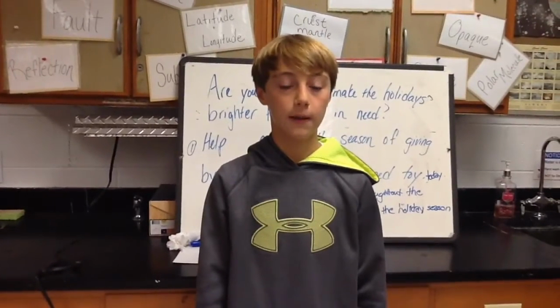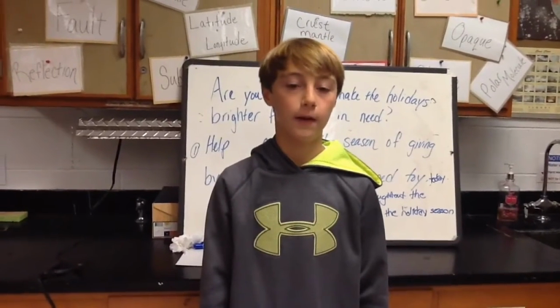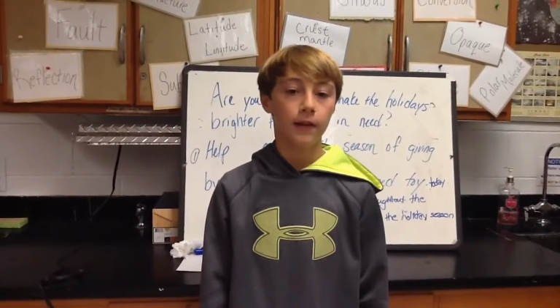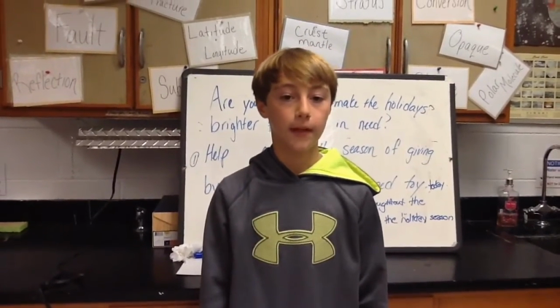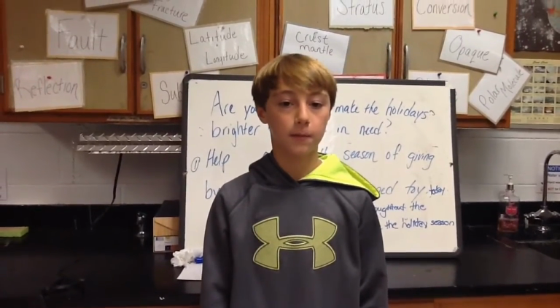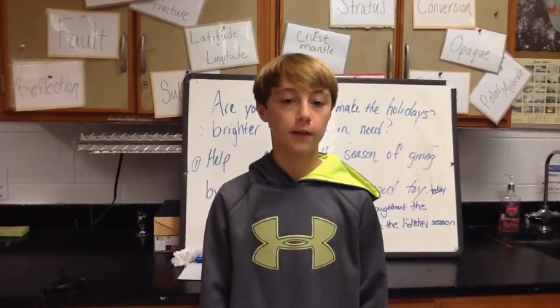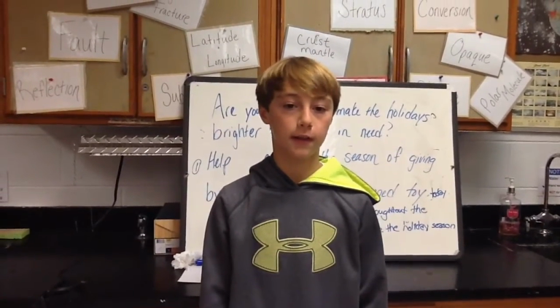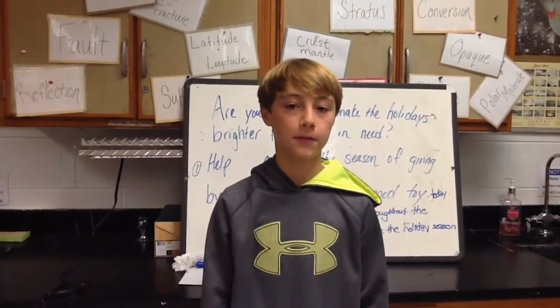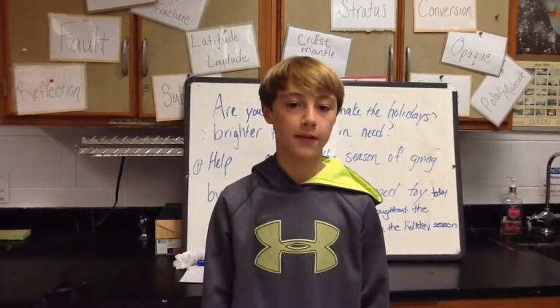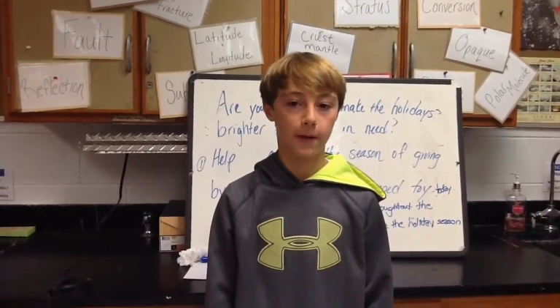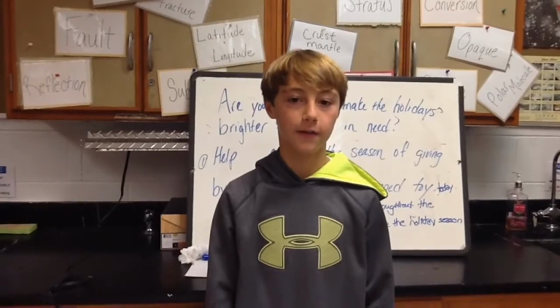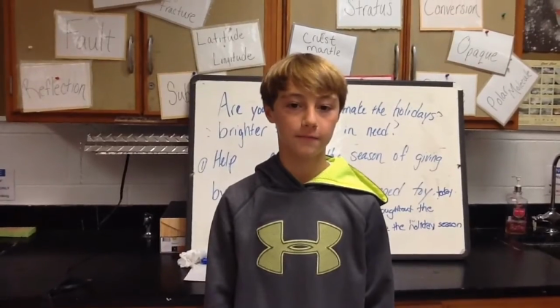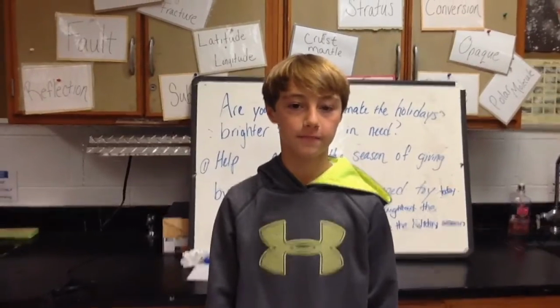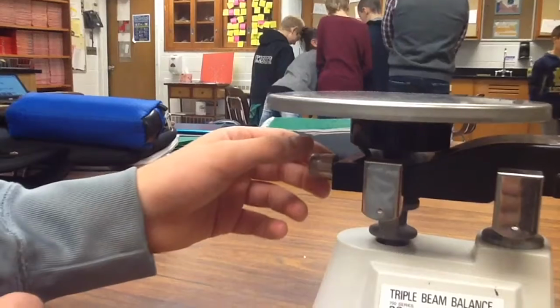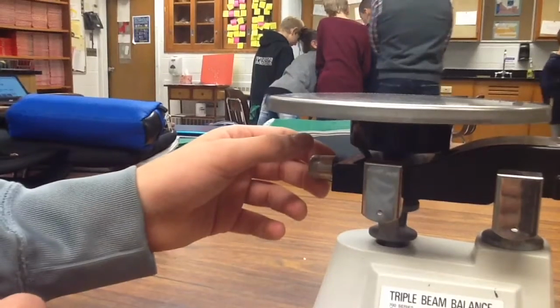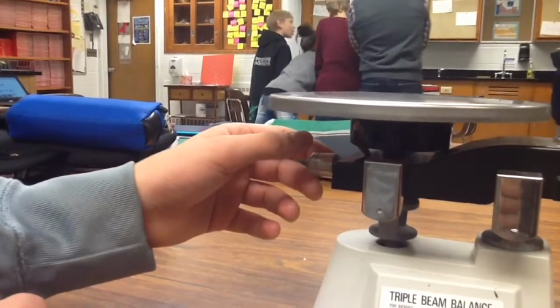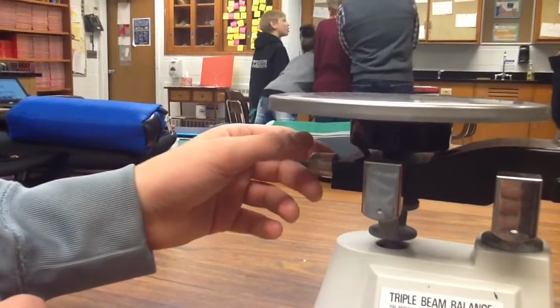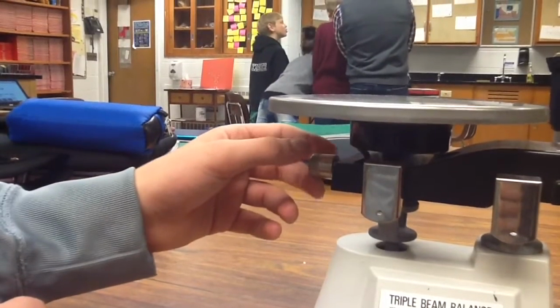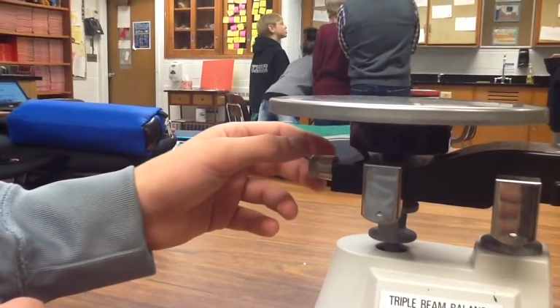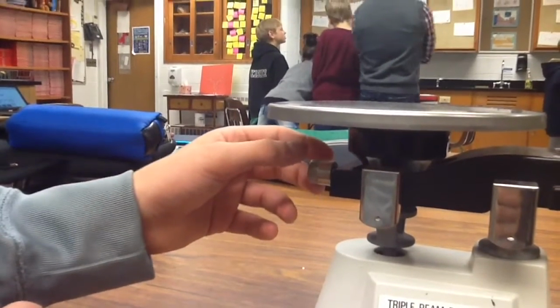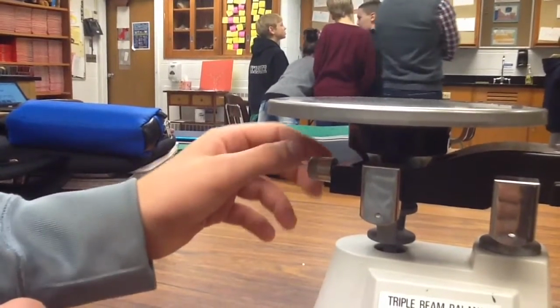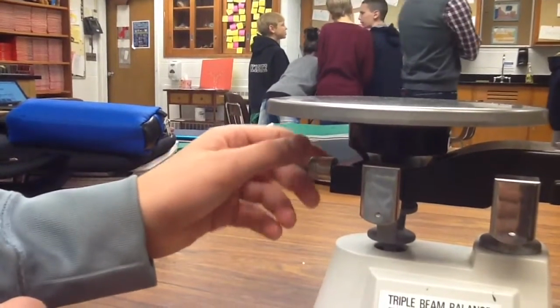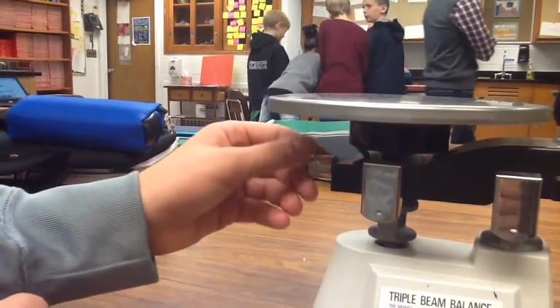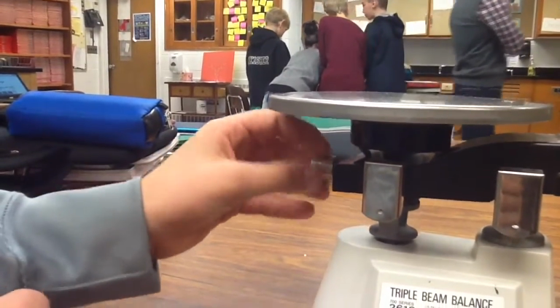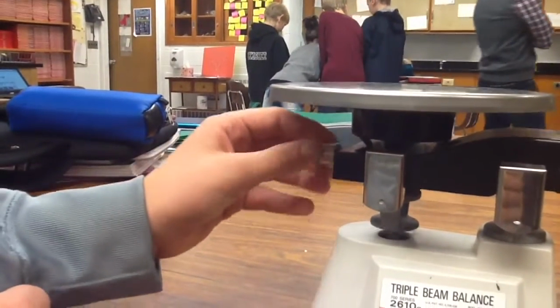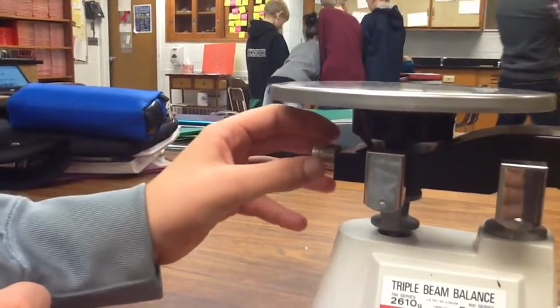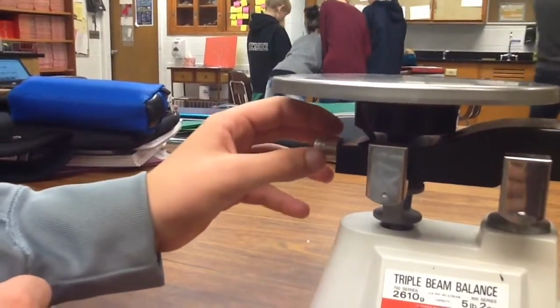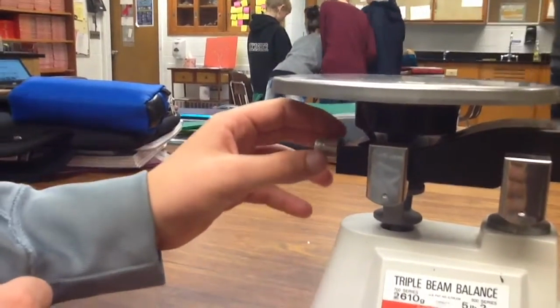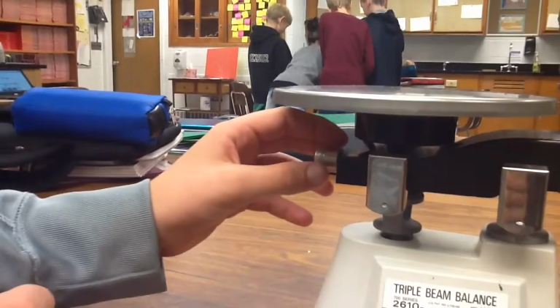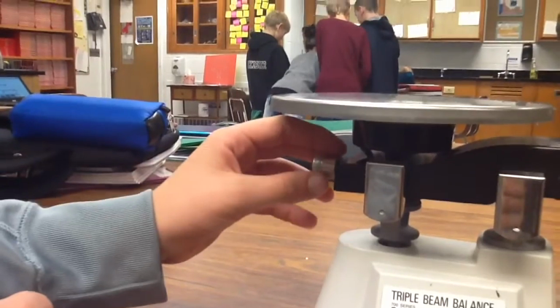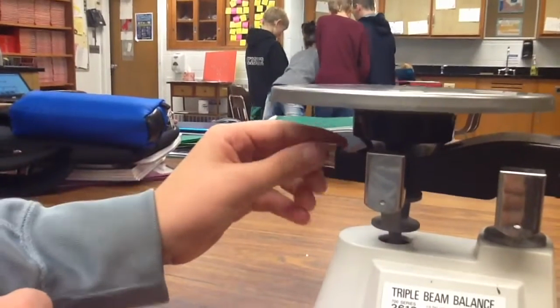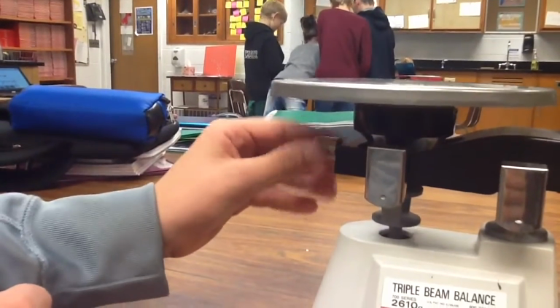Step 1. Make sure the pointer is lined up with the zero mark. This is how you adjust the pointer: if it's higher than the zero, you go low, and if it's lower than the zero, you go higher.